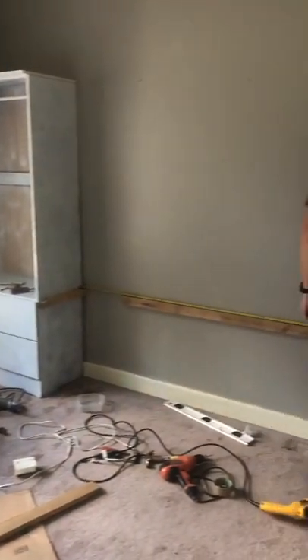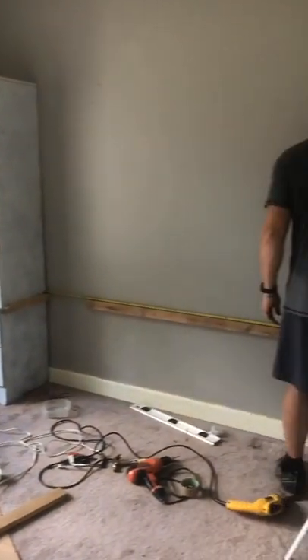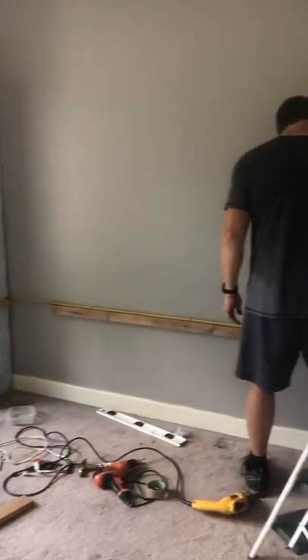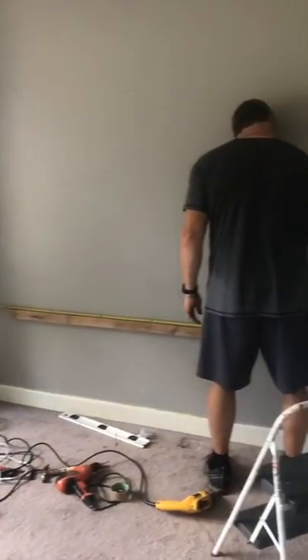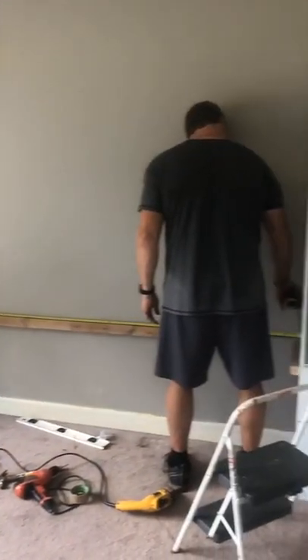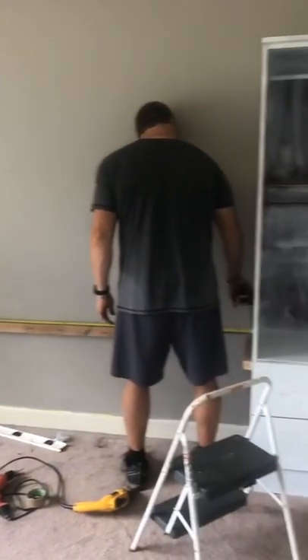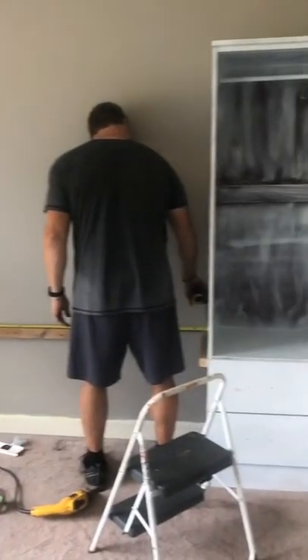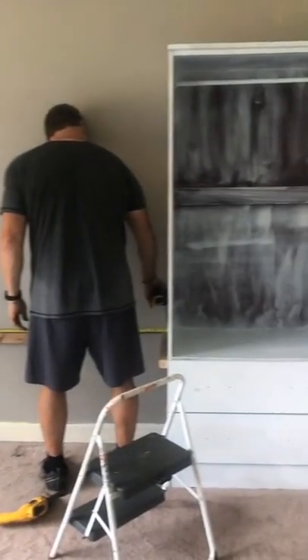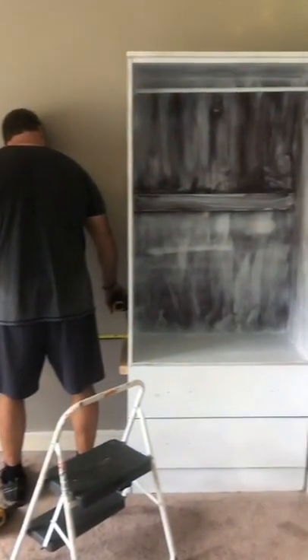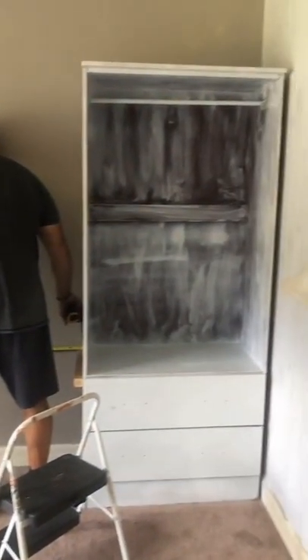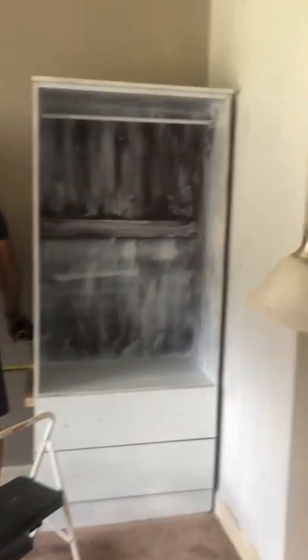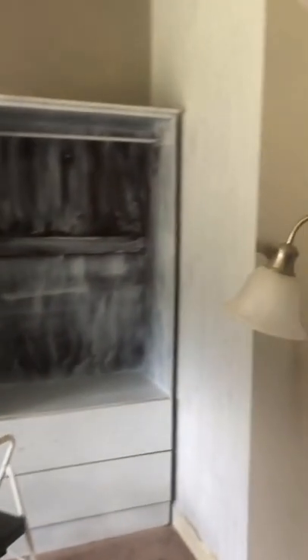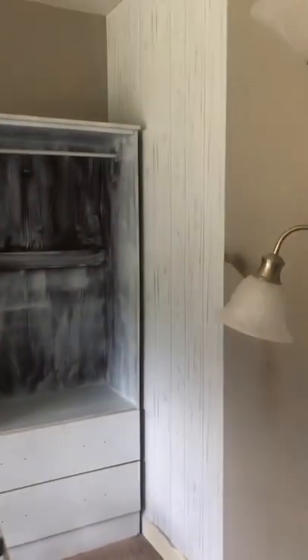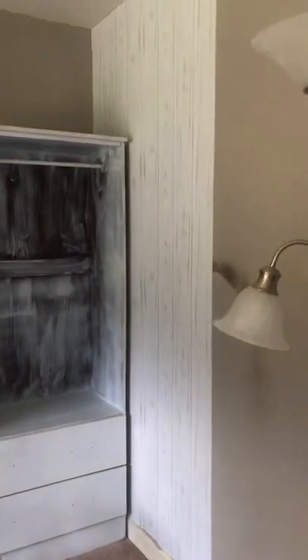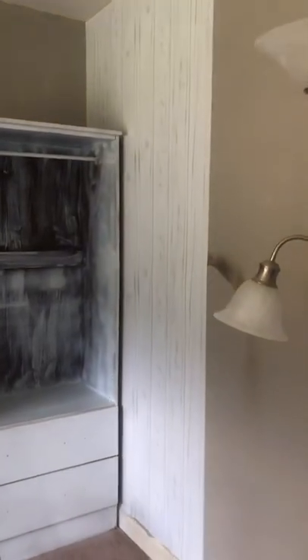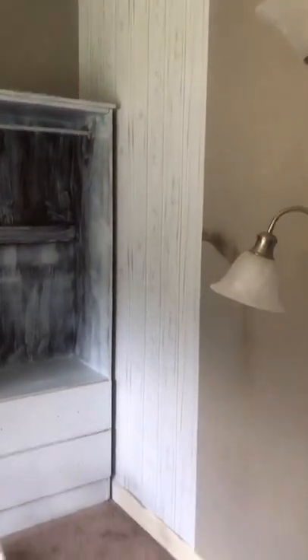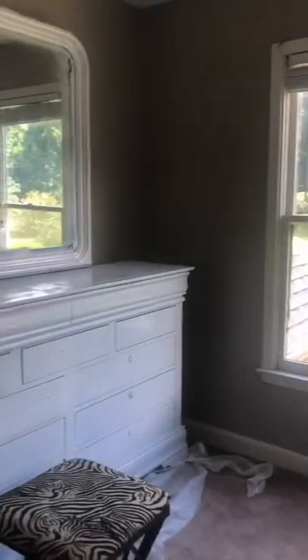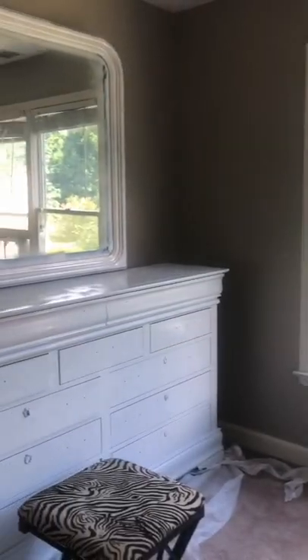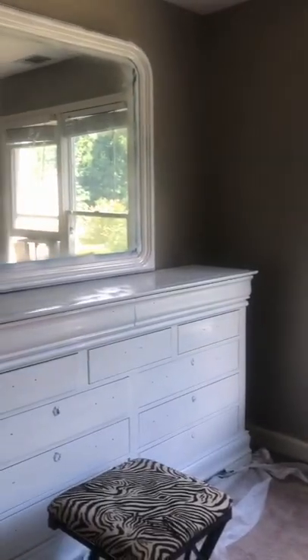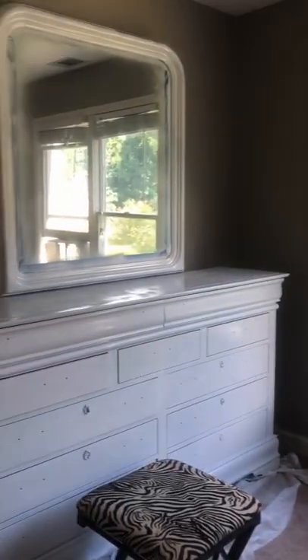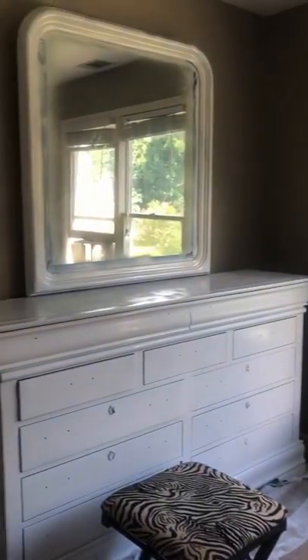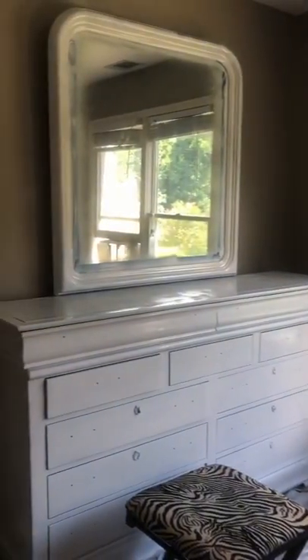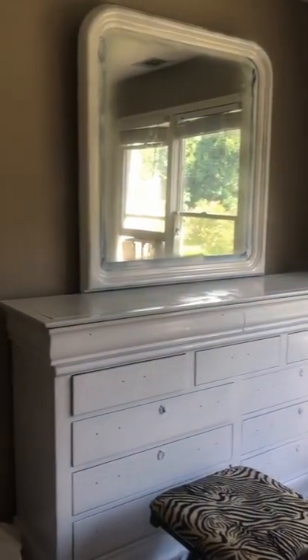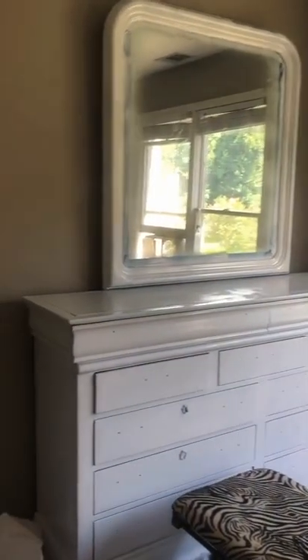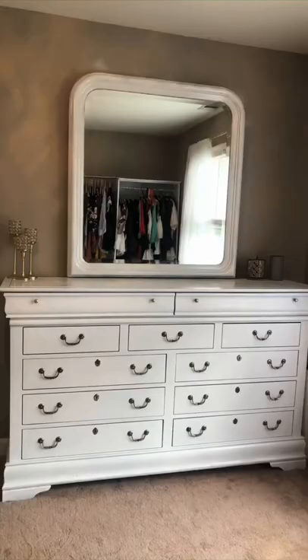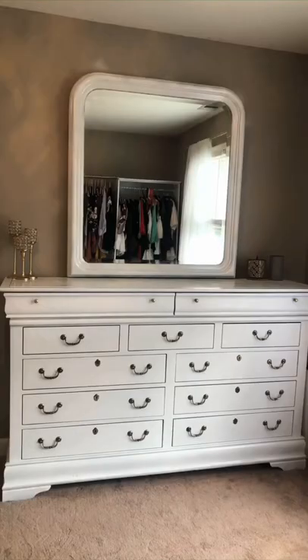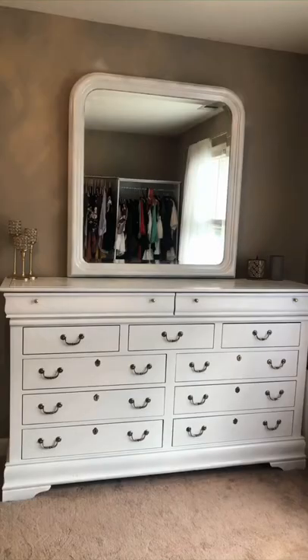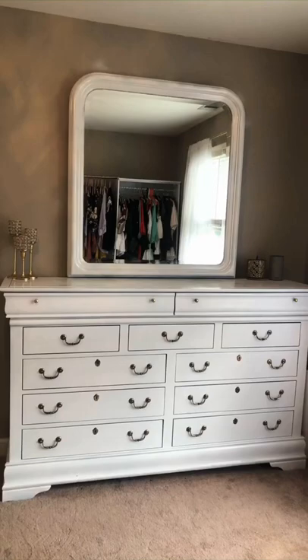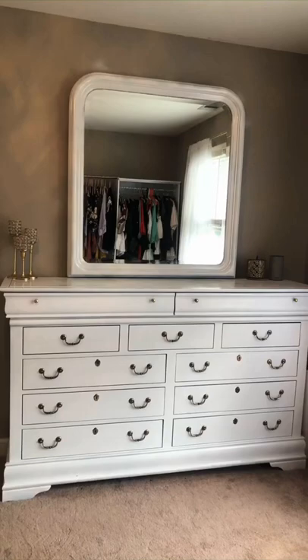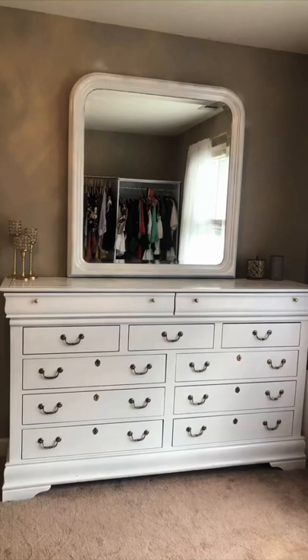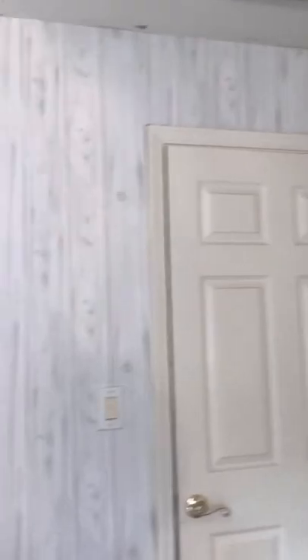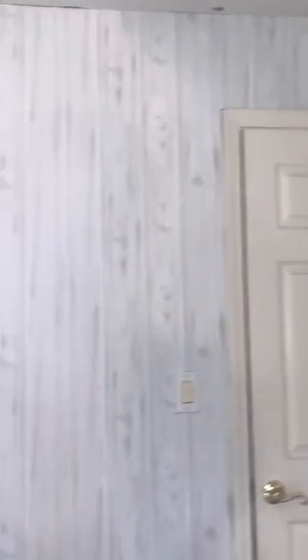Next we put on the first coat and my dad started measuring for the shelf. Then my sister decided to do an accent wall — and I'm so glad she did. We put on the final coat and added the hardware, and everything got a facelift.